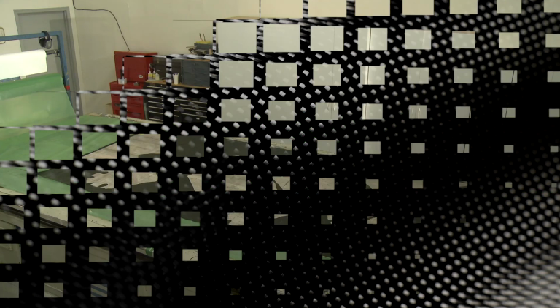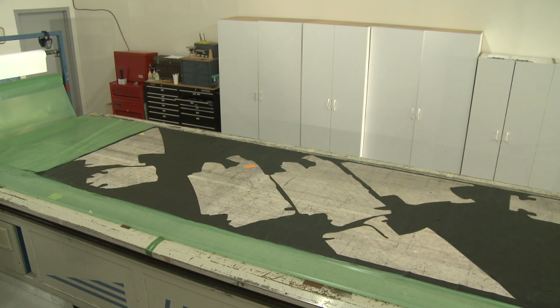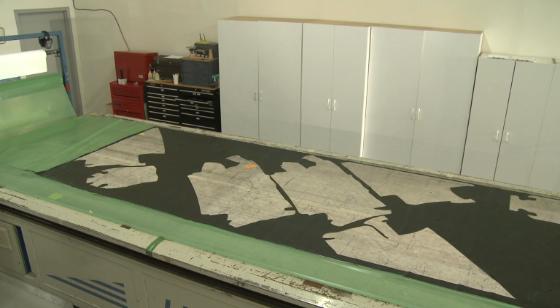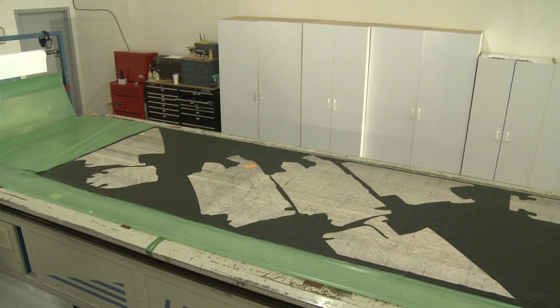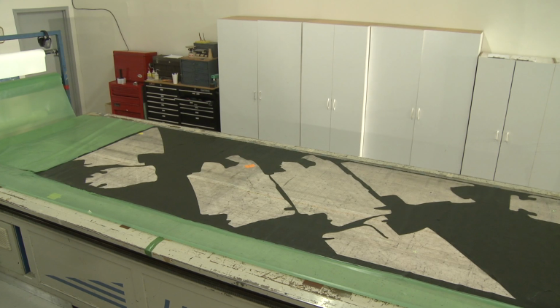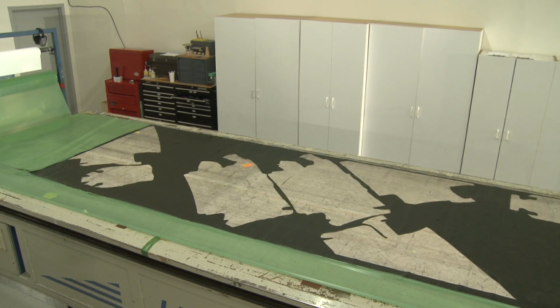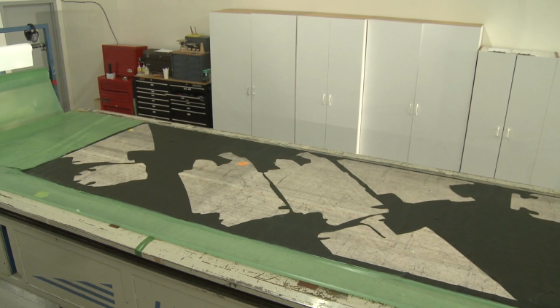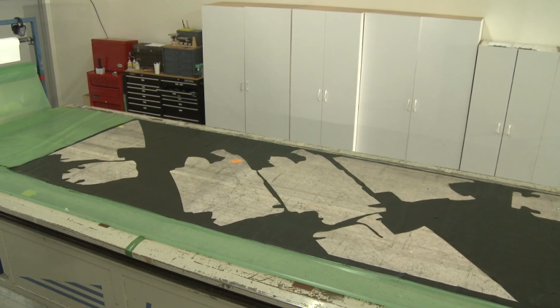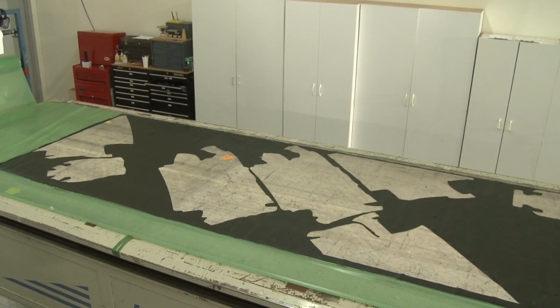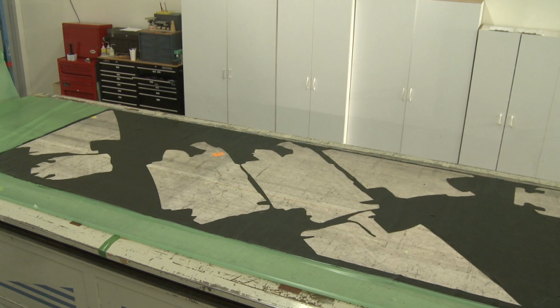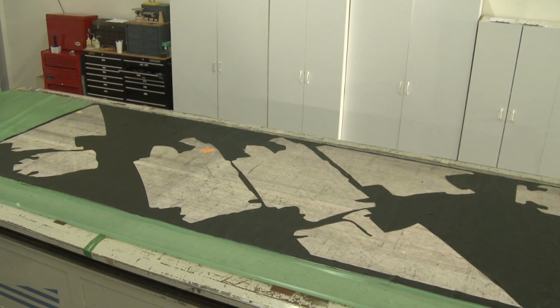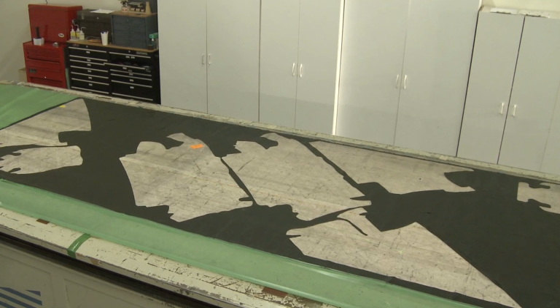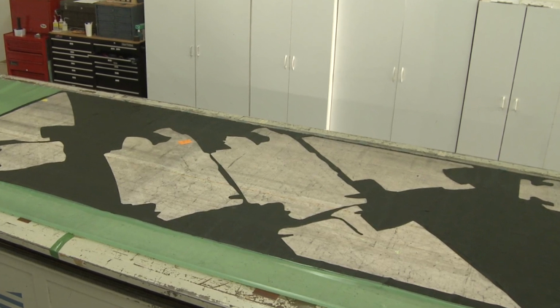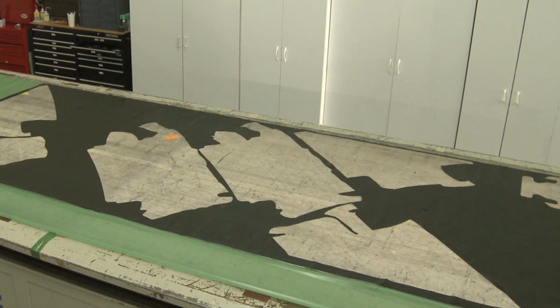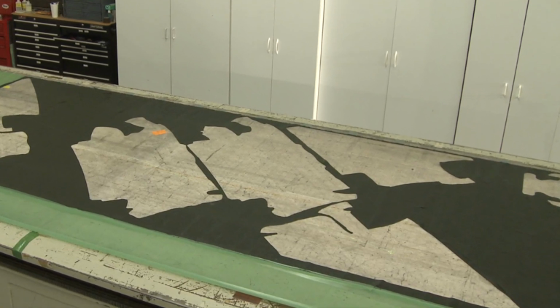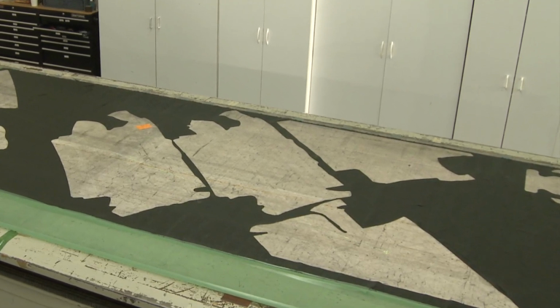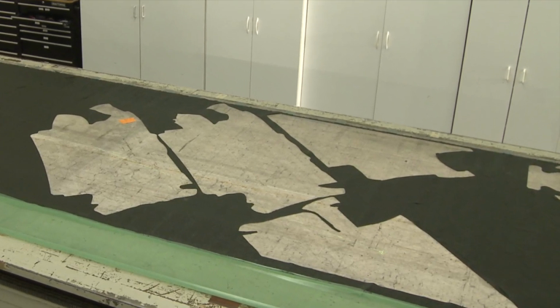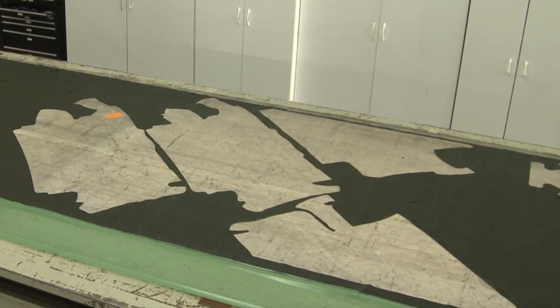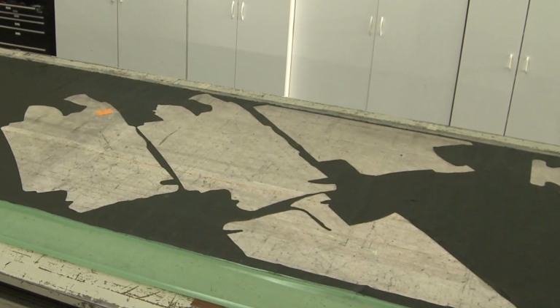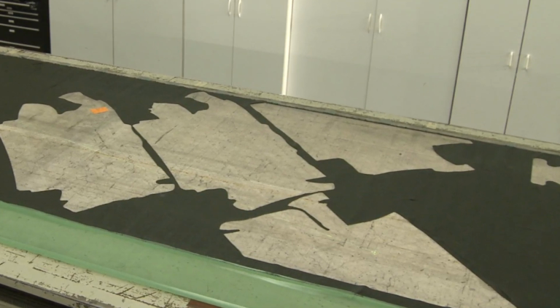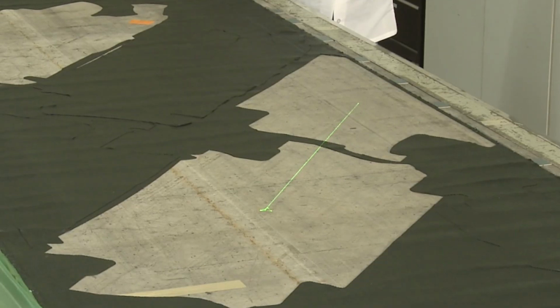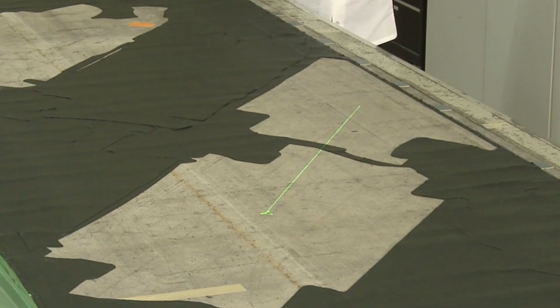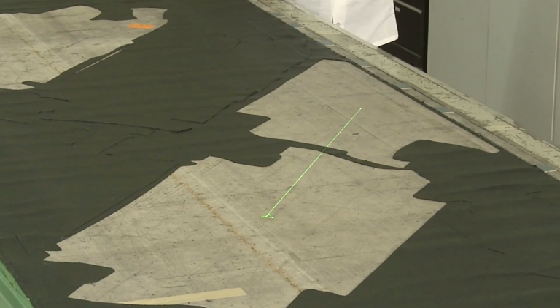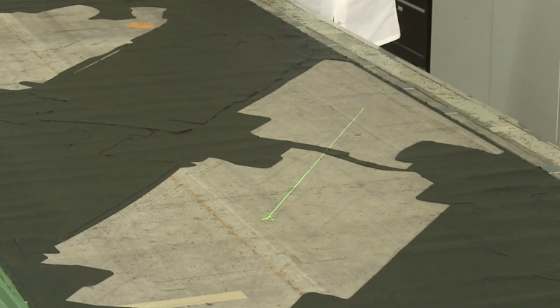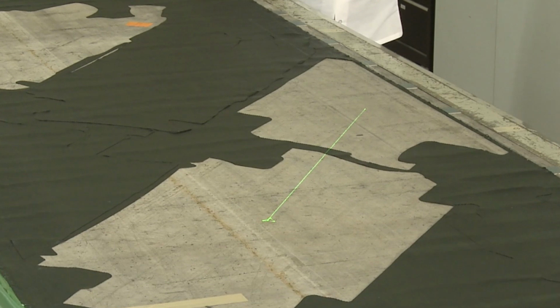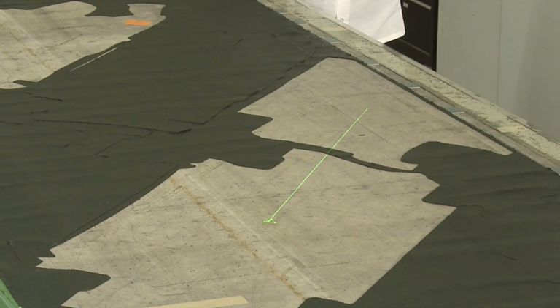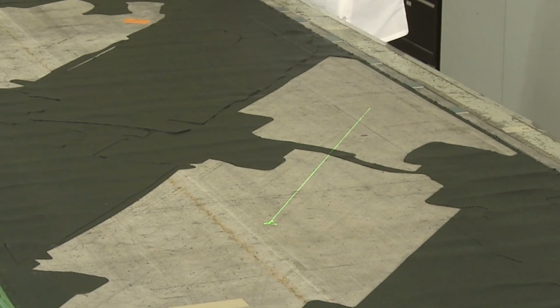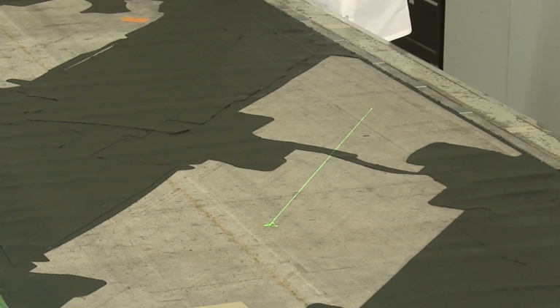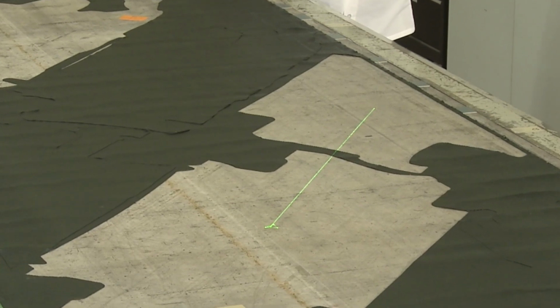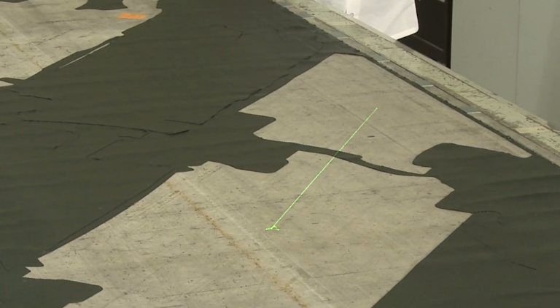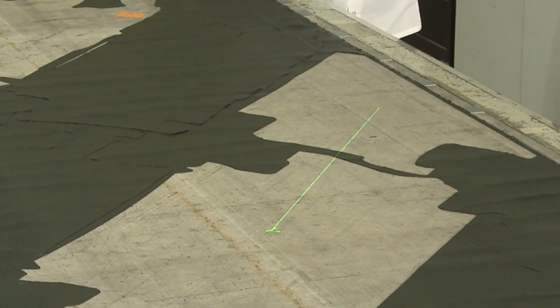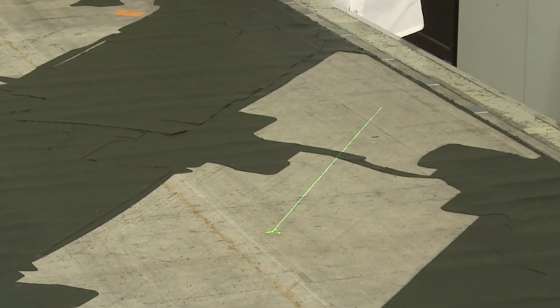Efficient and accurate unloading means that more cutting can be completed on each table. This benefit reduces capital costs and minimizes the footprint of cutting operations in your facility.